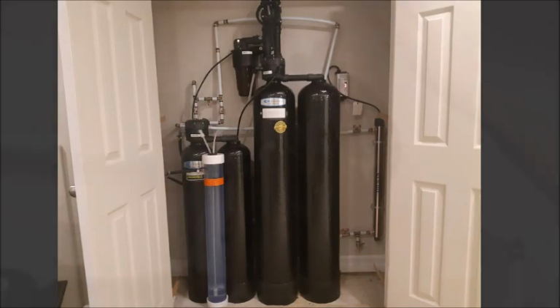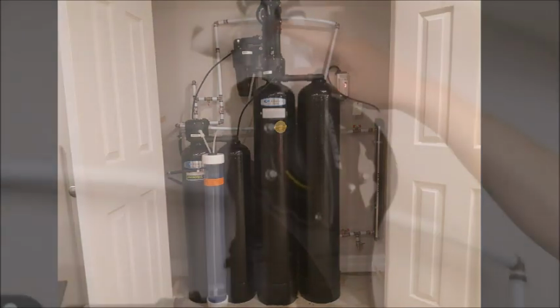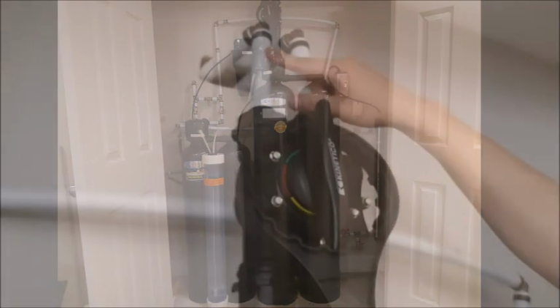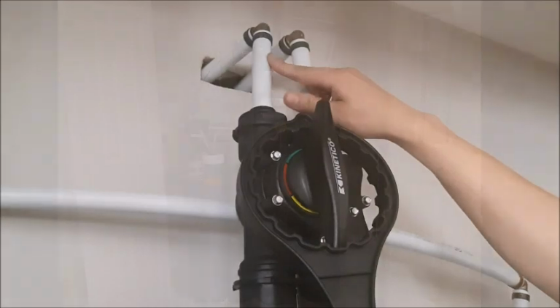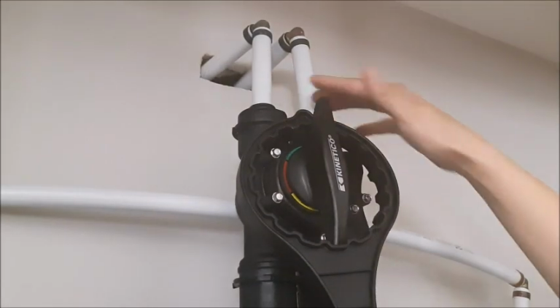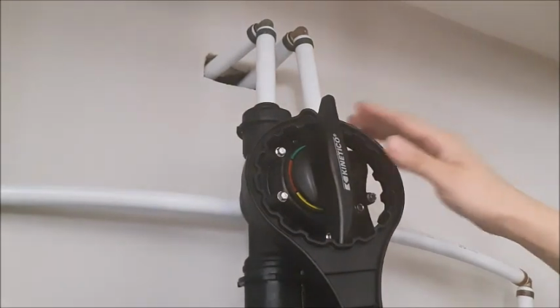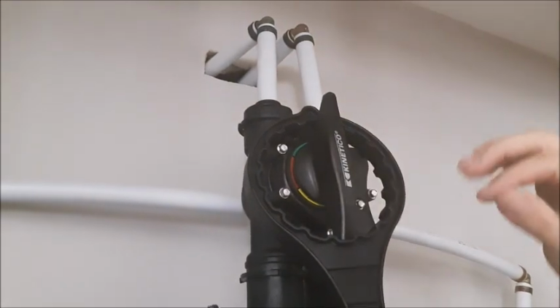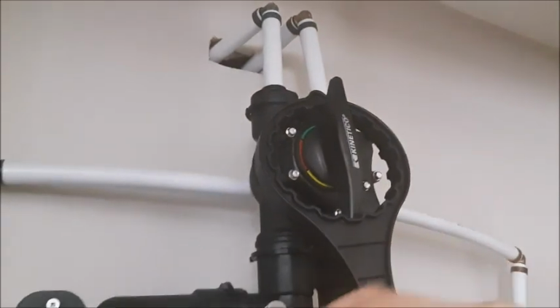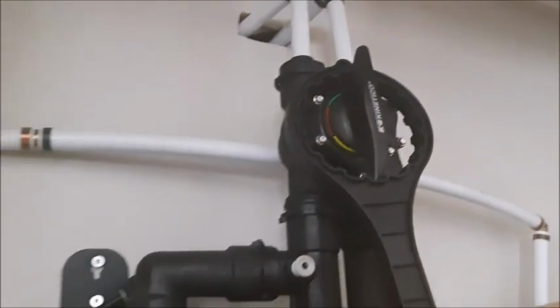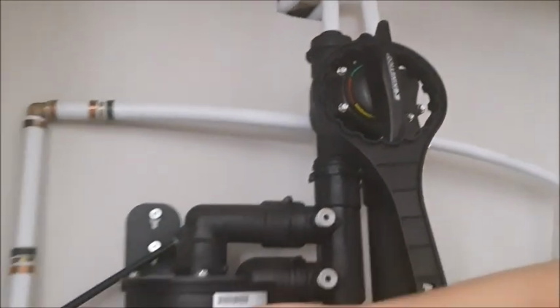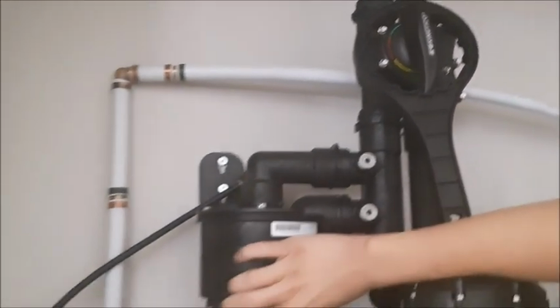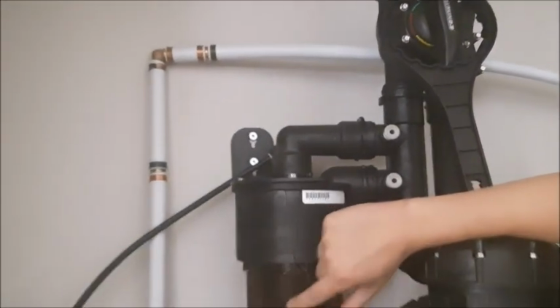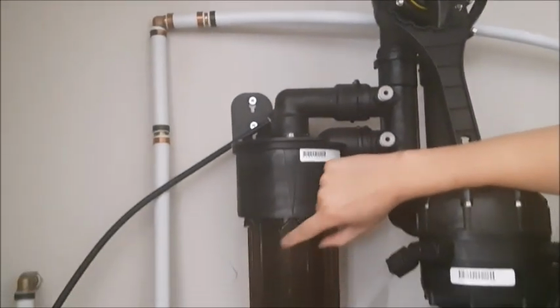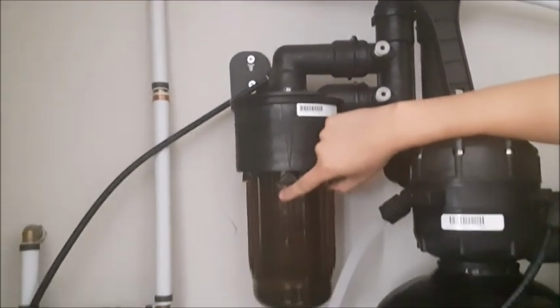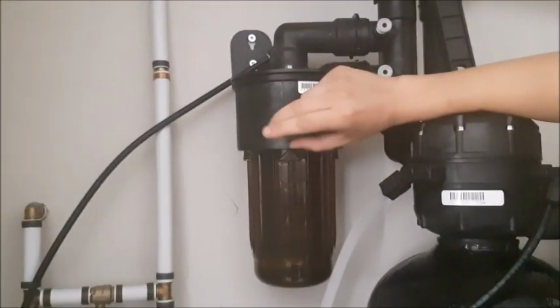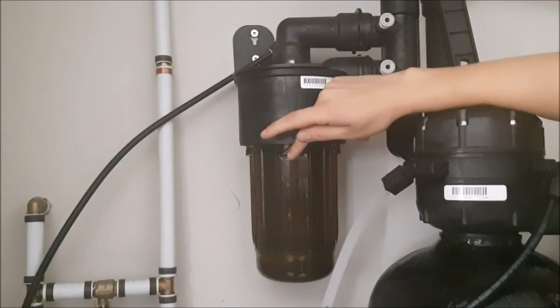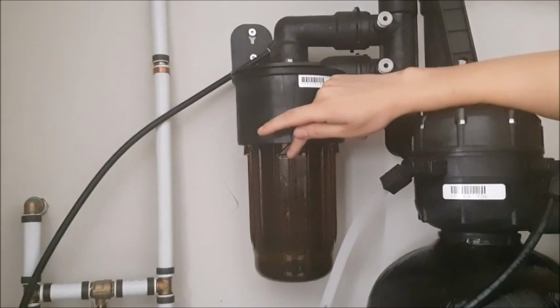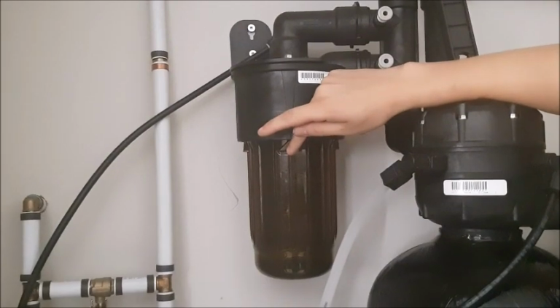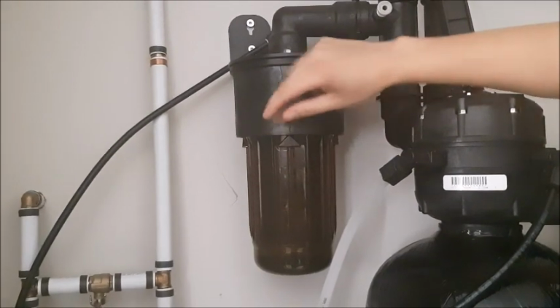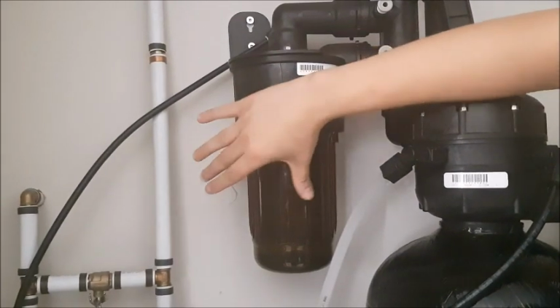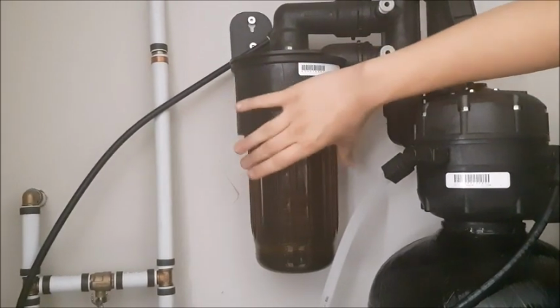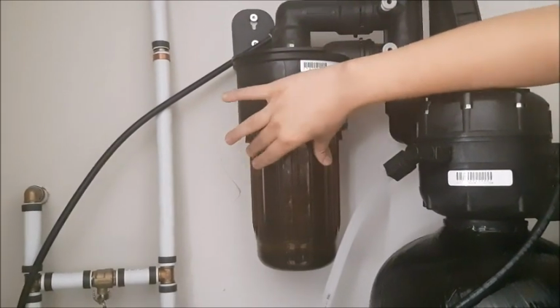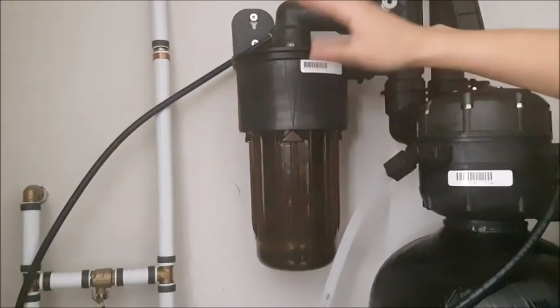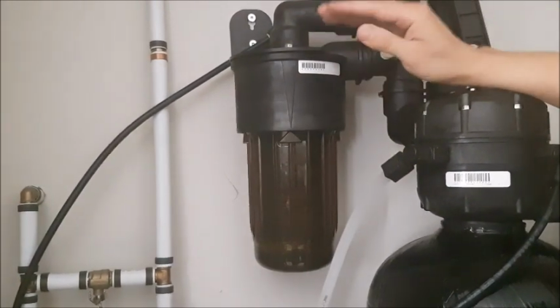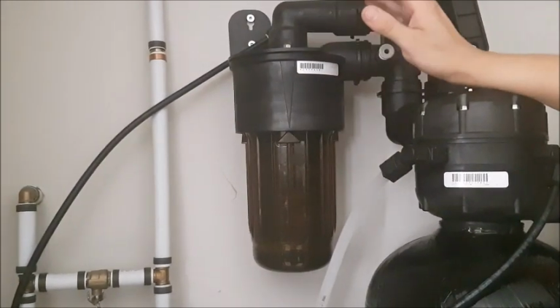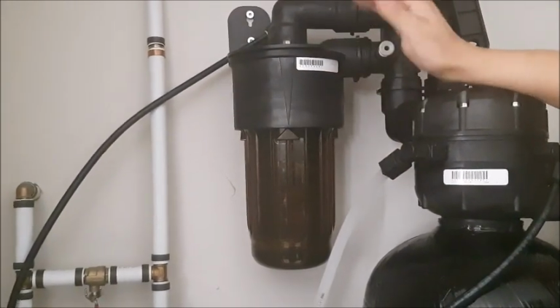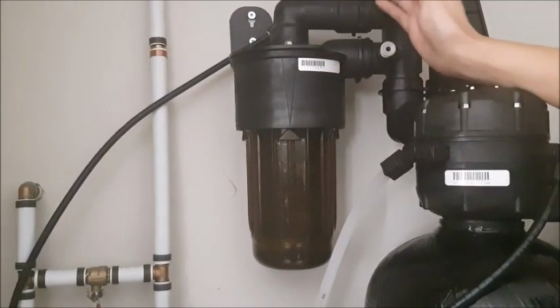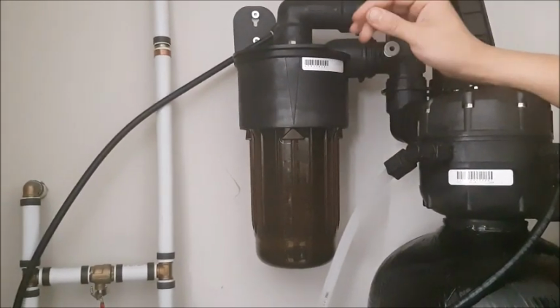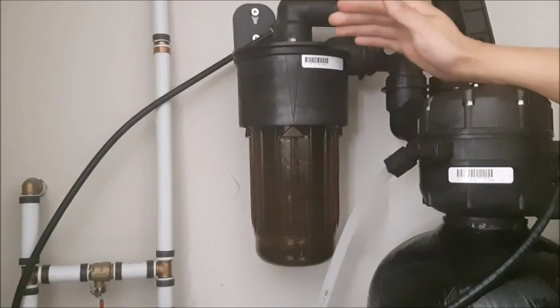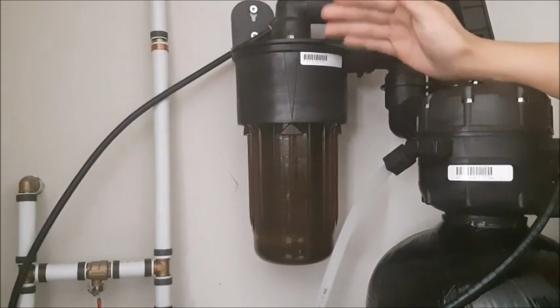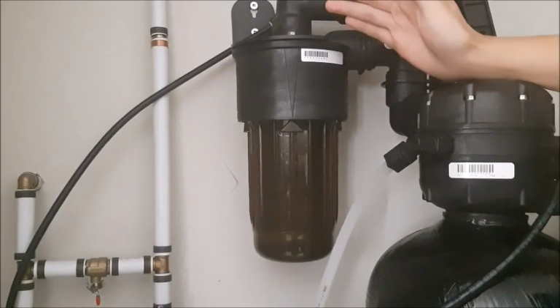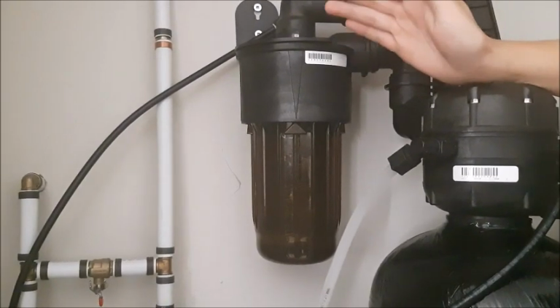This is where our water enters the system. It's then sent through our pre-filter here where it's filtered for sediment. This particular pre-filter has a see-through canister so you can get an idea of when to change it, but a good rule of thumb is once every year.